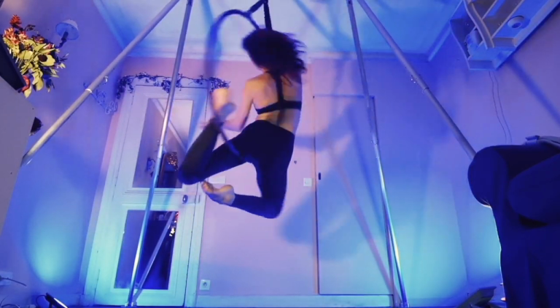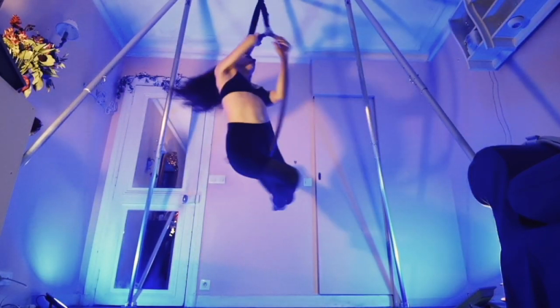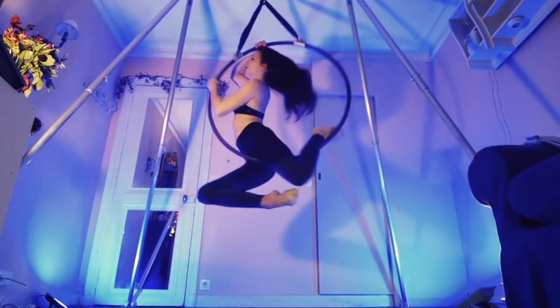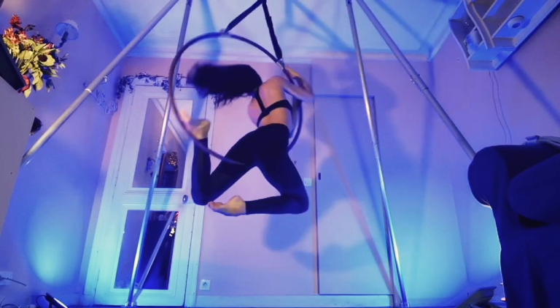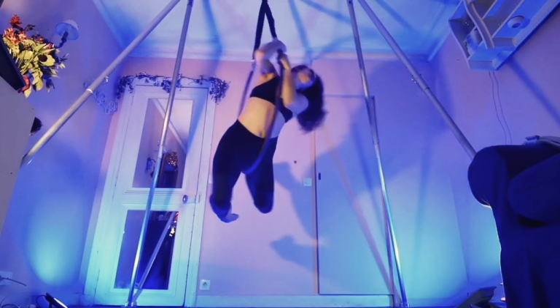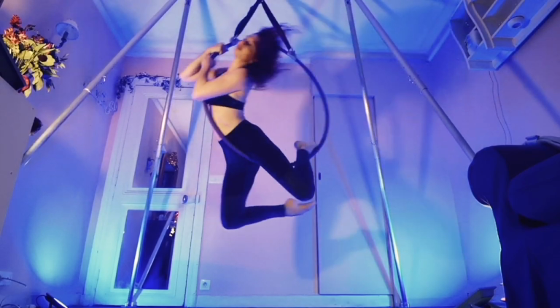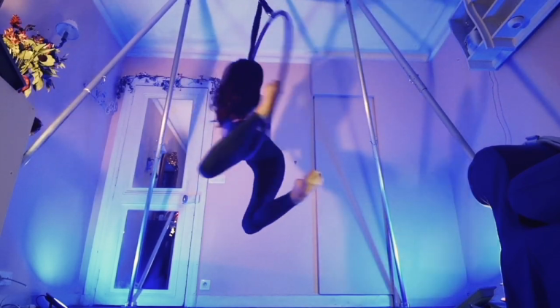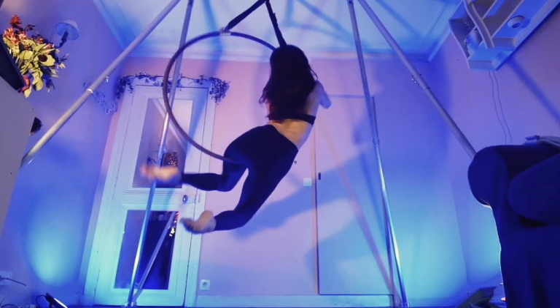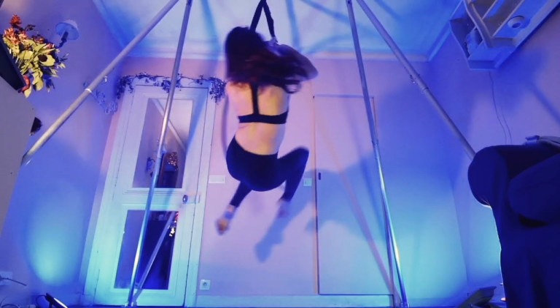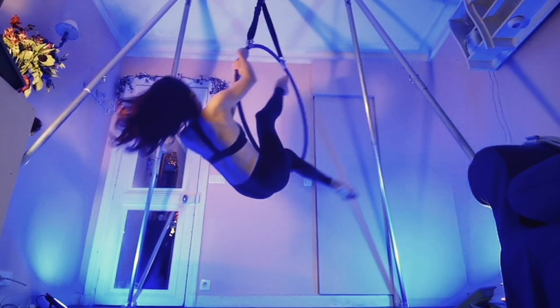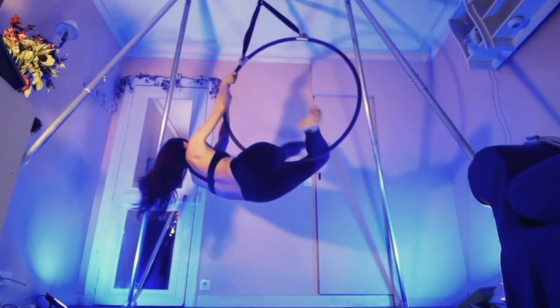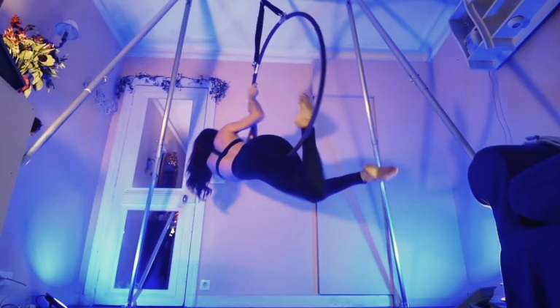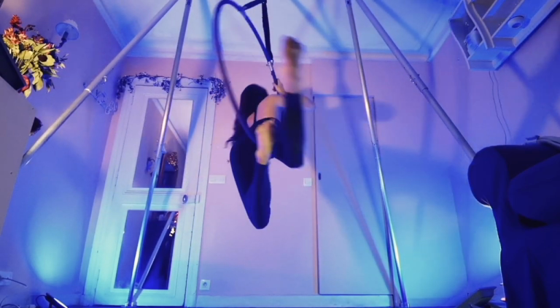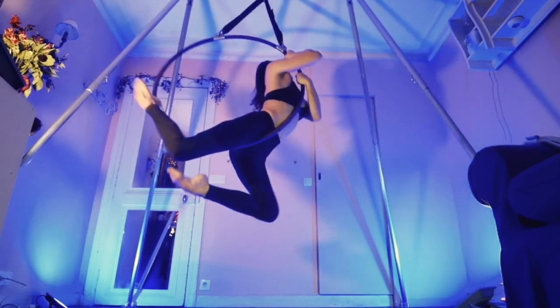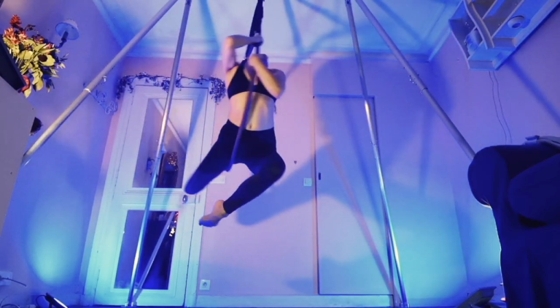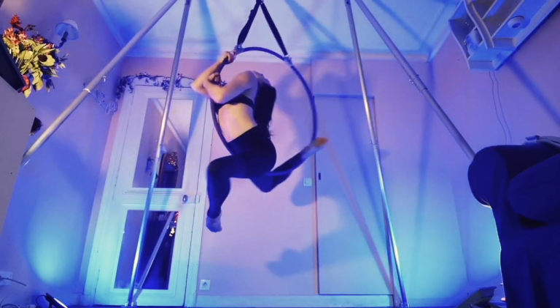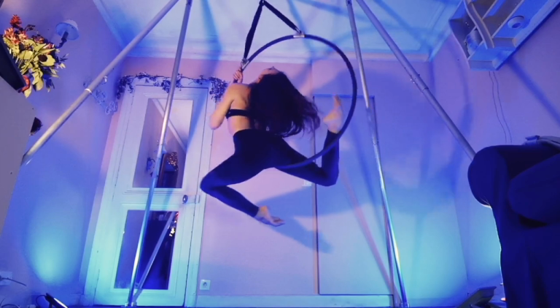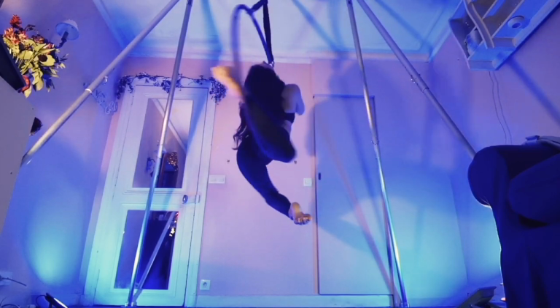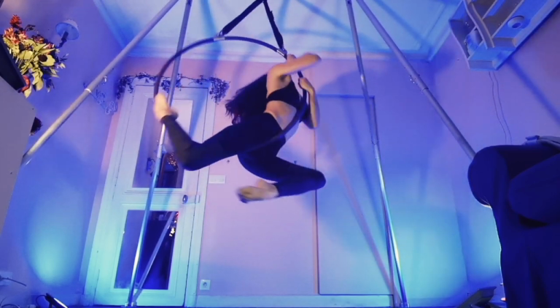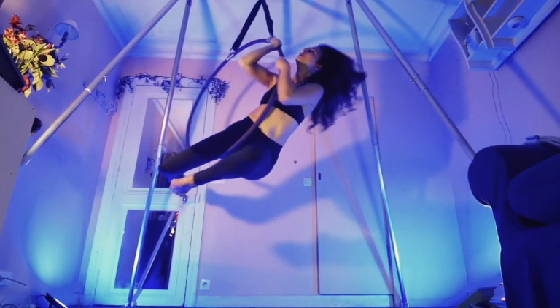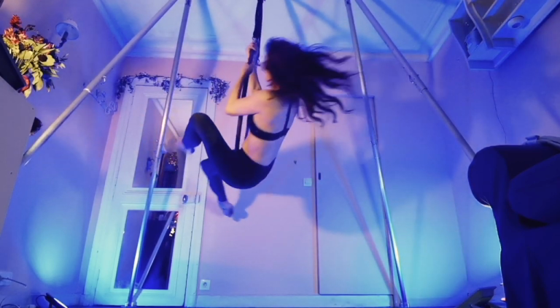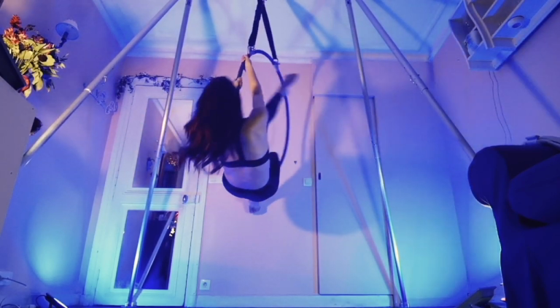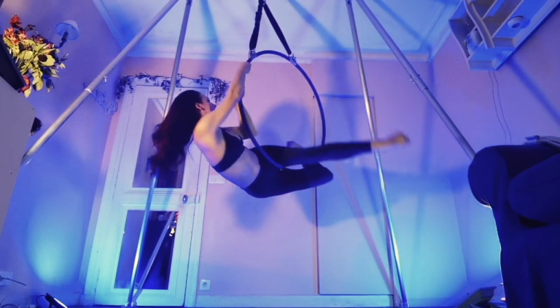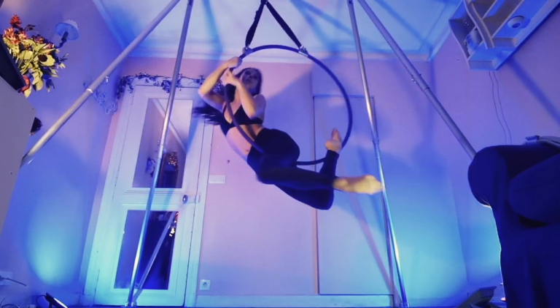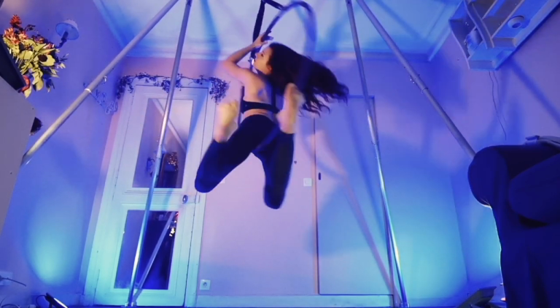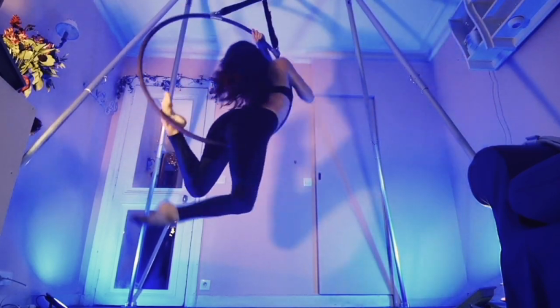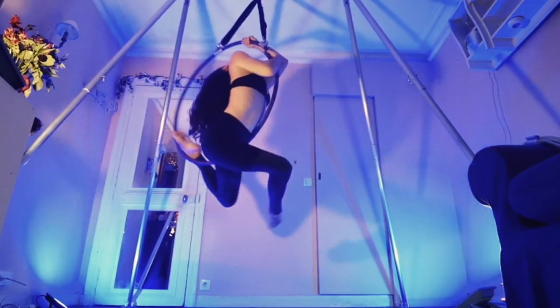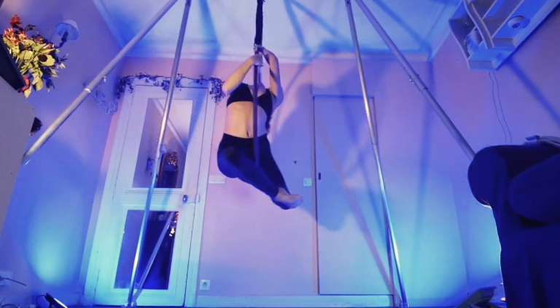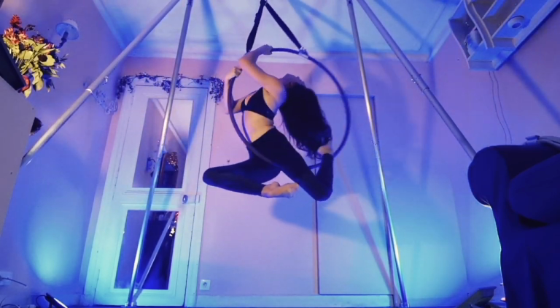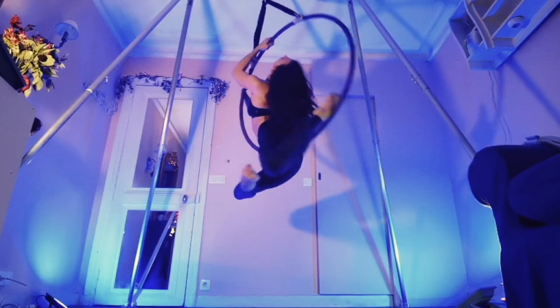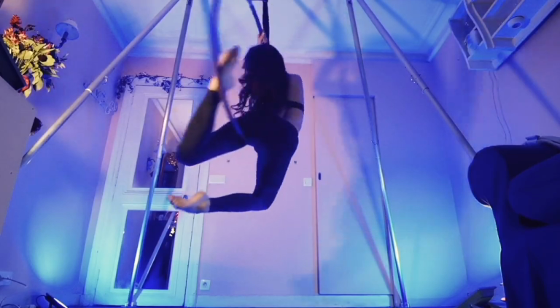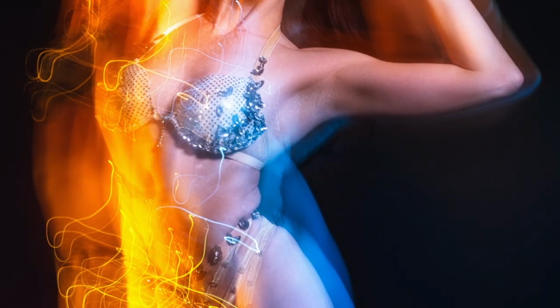Thanks so much for watching. I hope you enjoyed learning the crescent moon, and please remember that I do take requests. This was a requested video, and if you have a move that you would like to learn, let me know because I'm always looking for ideas.